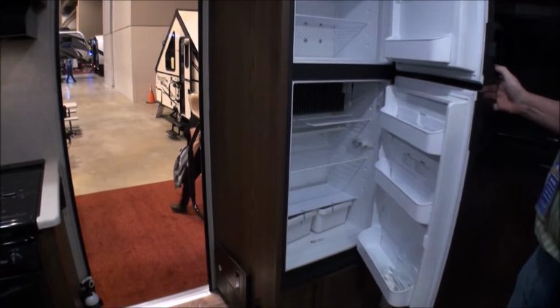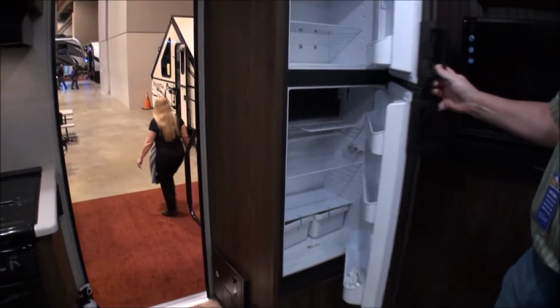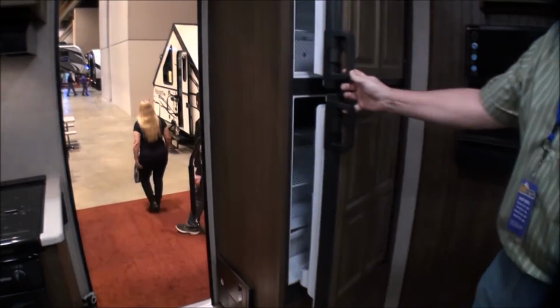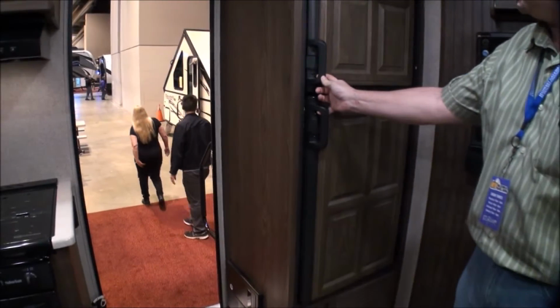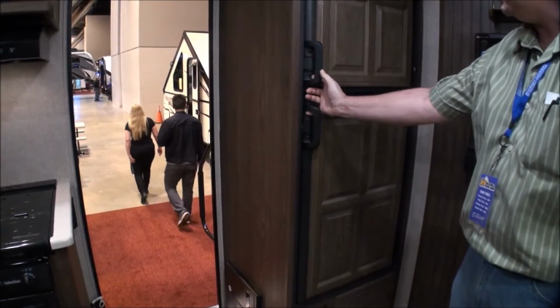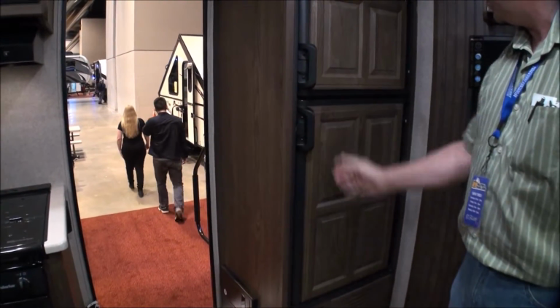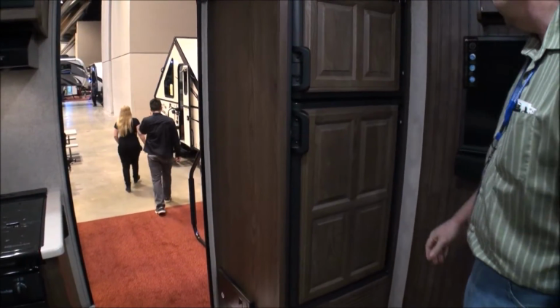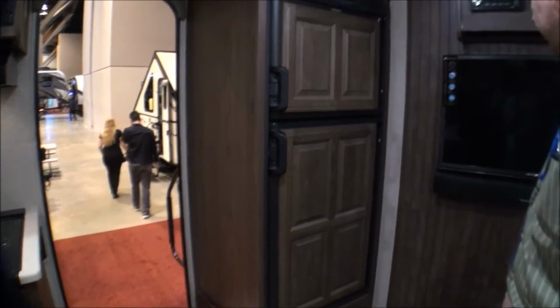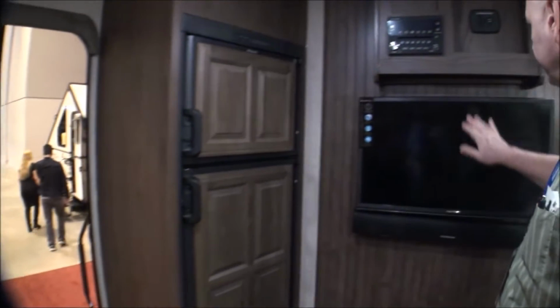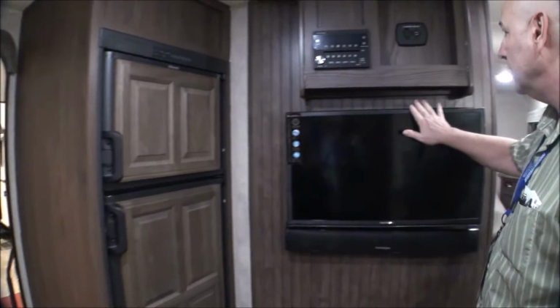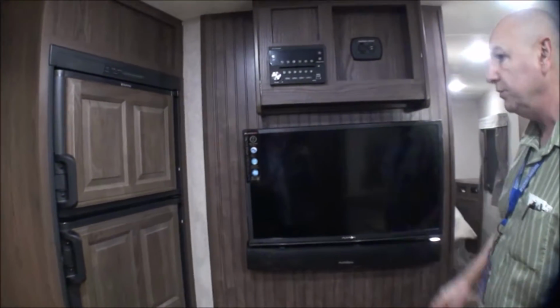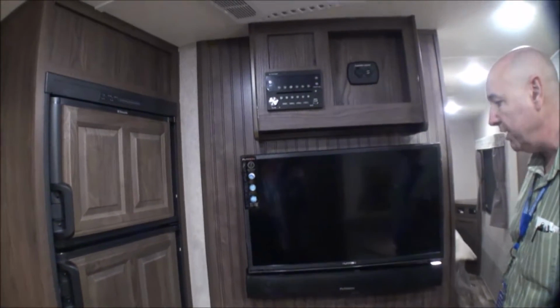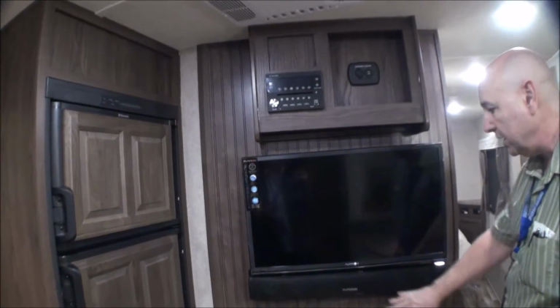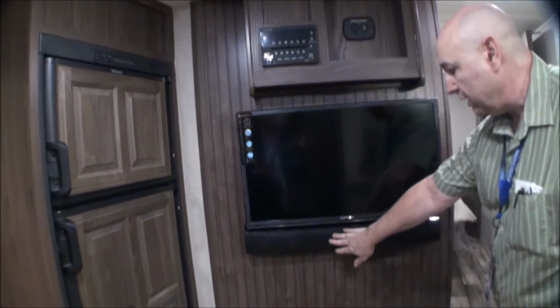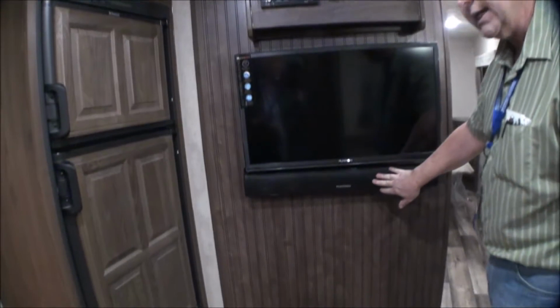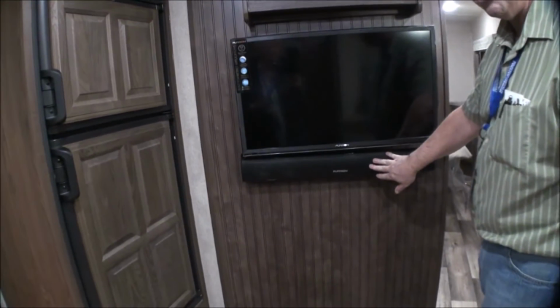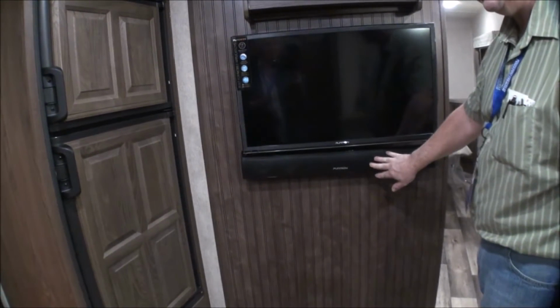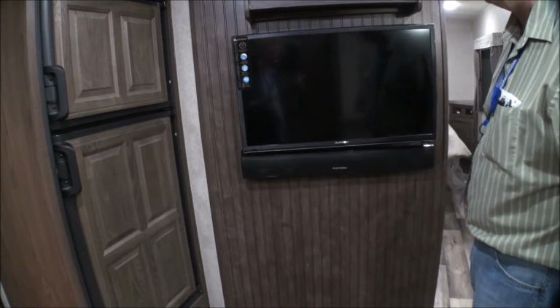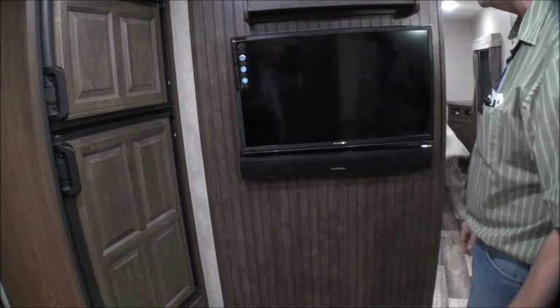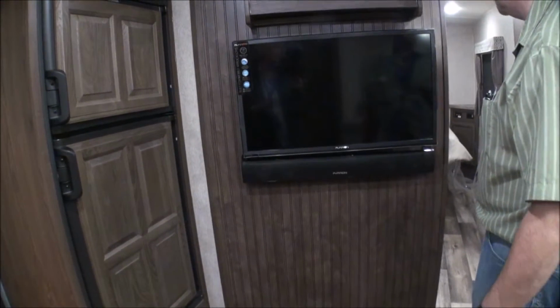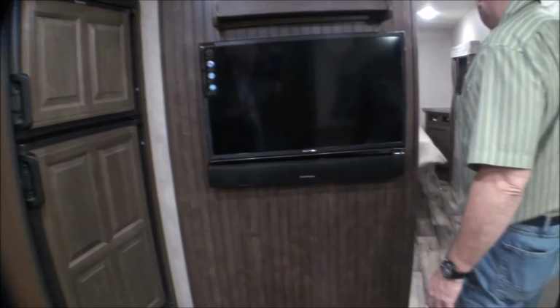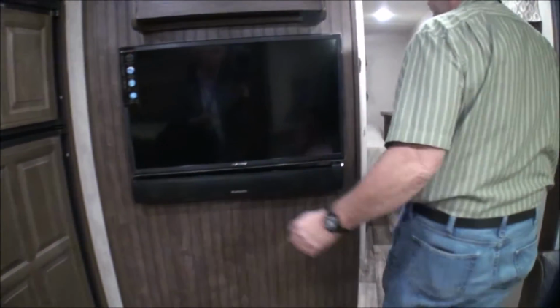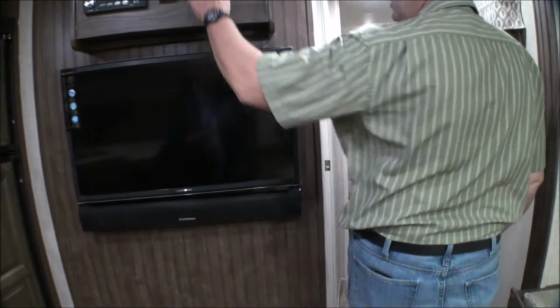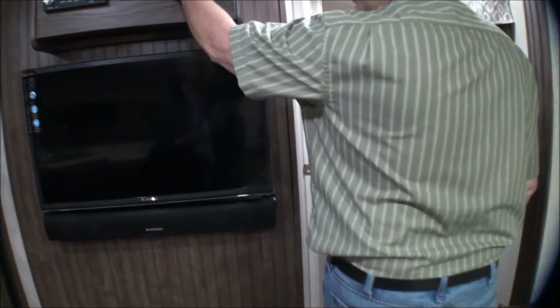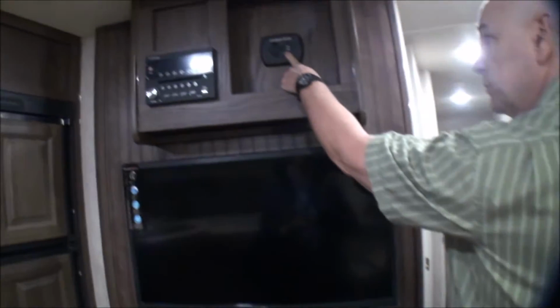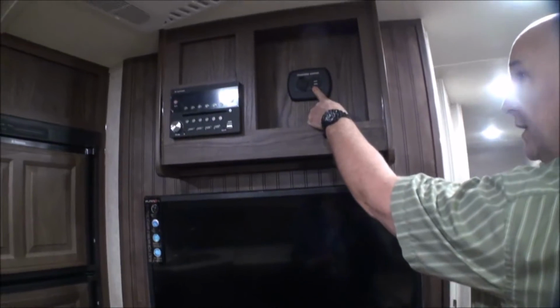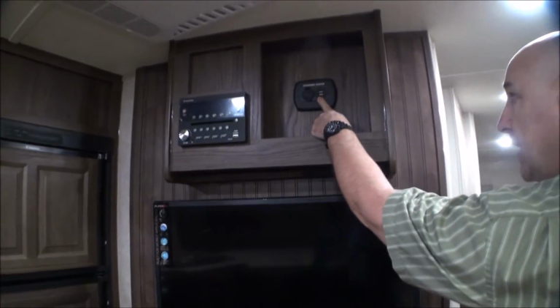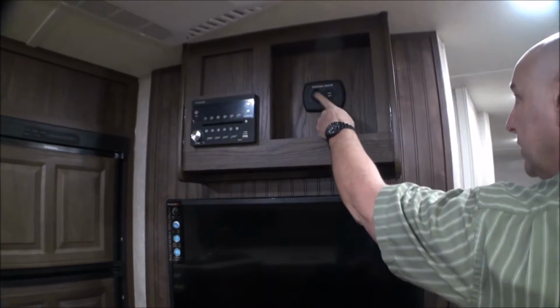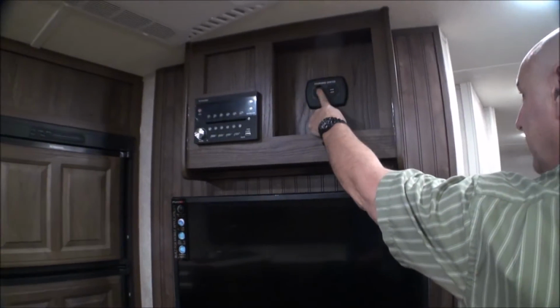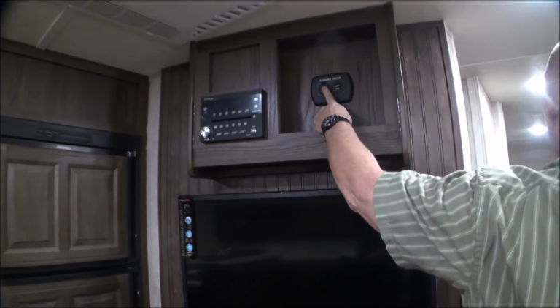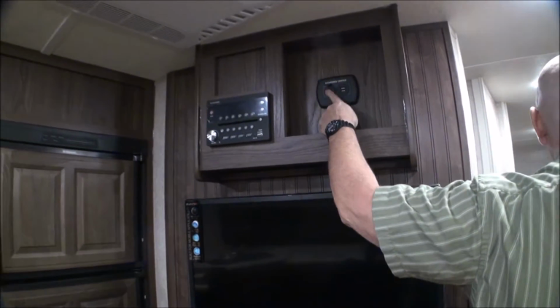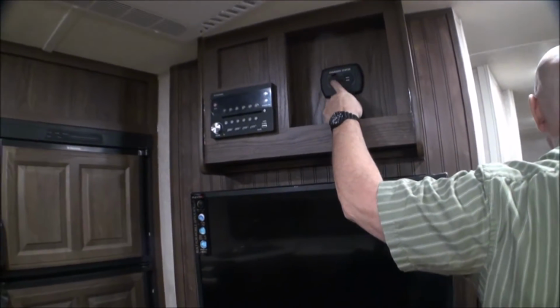Here's the refrigerator — just your normal size that you find in most smaller travel trailers — runs on electric and propane. It's got a flat screen with a sound bar, plus USB charge cables and a 12-volt adapter.